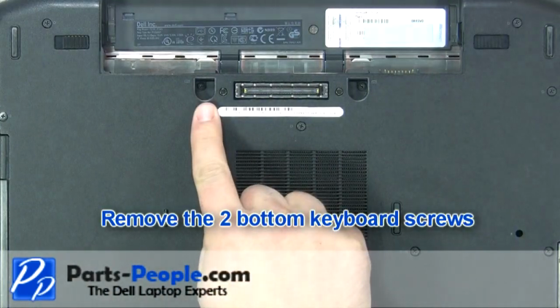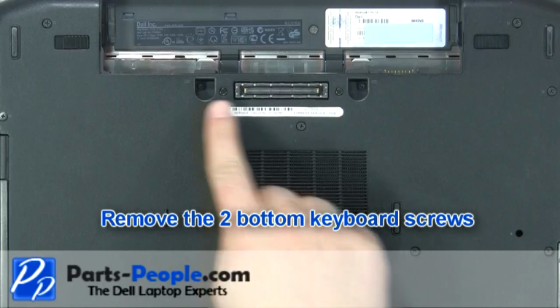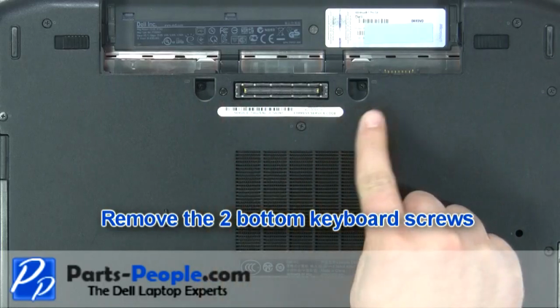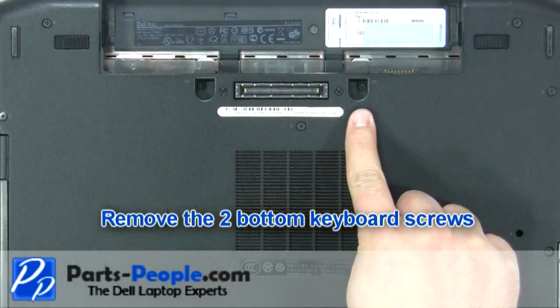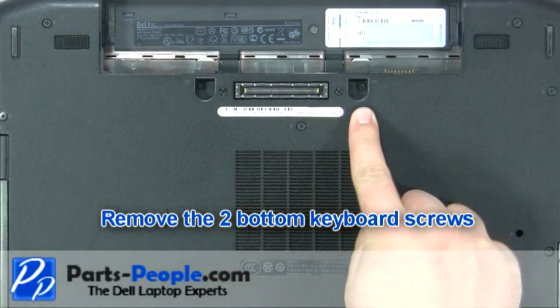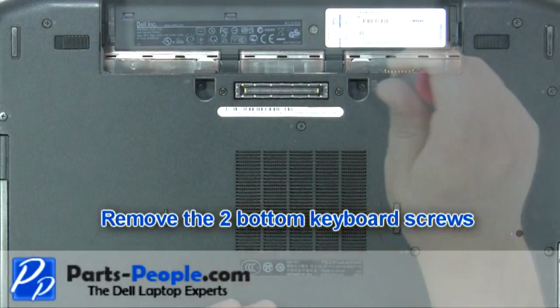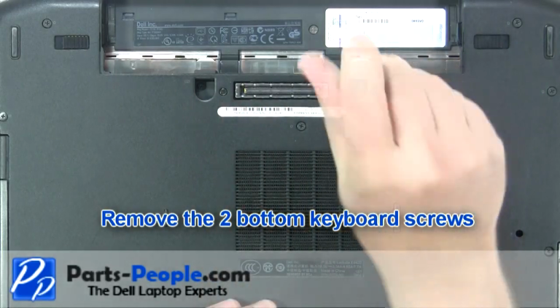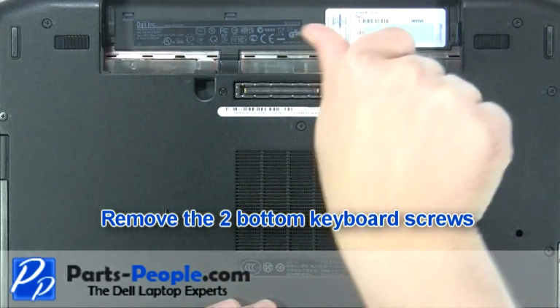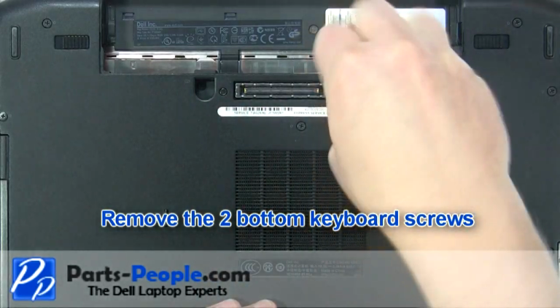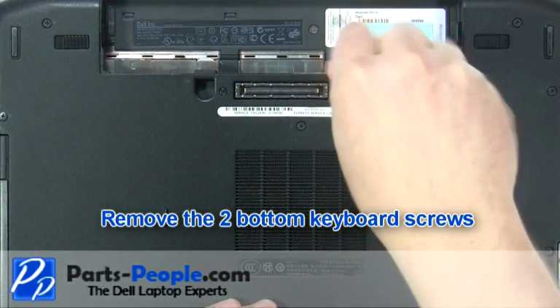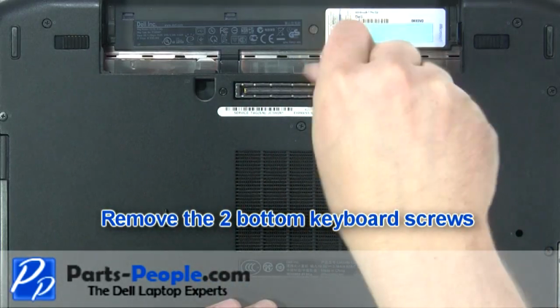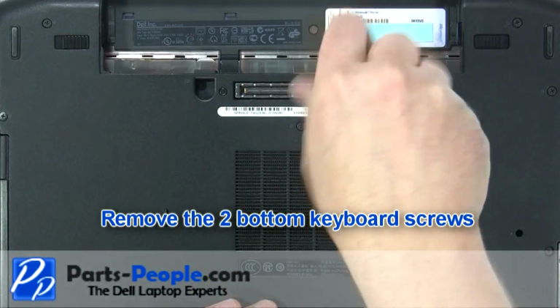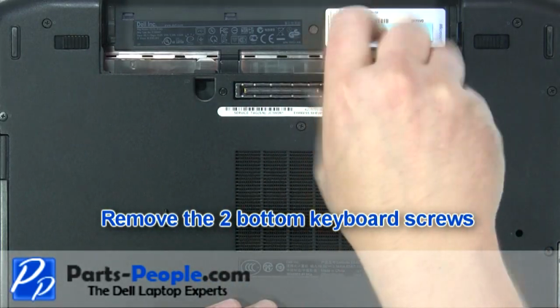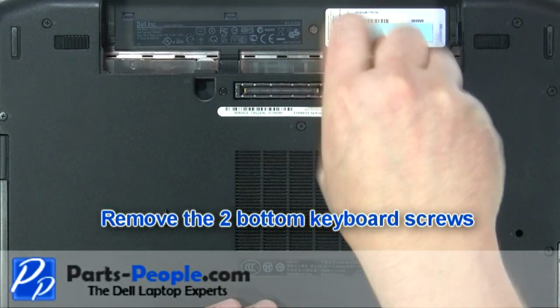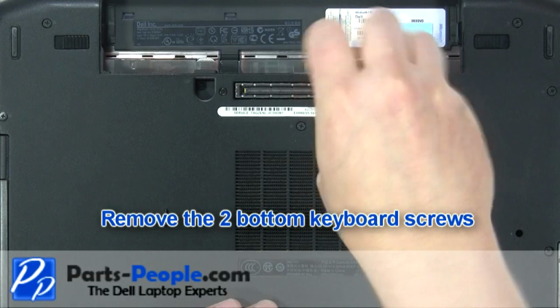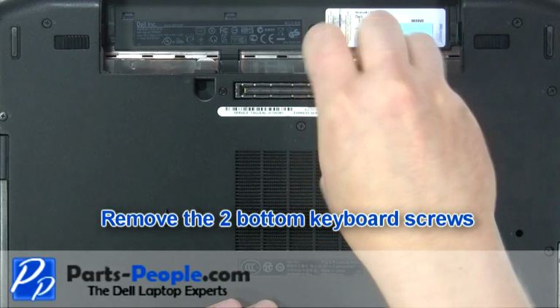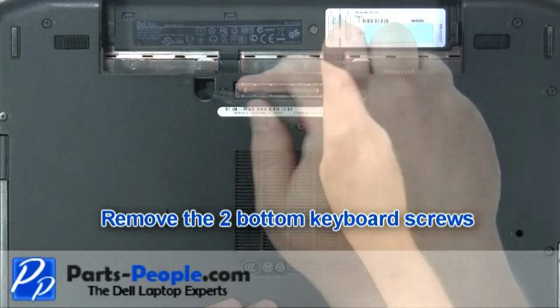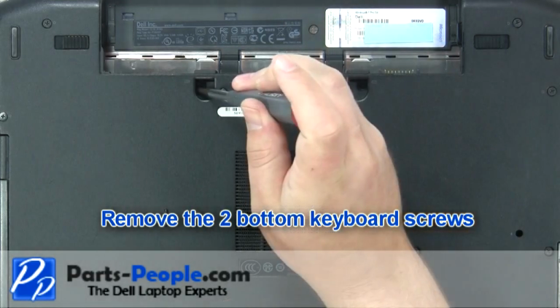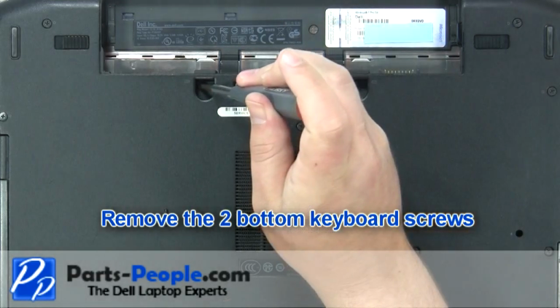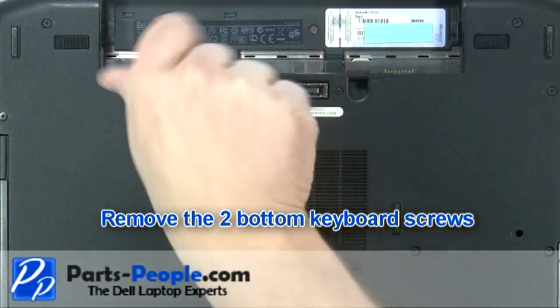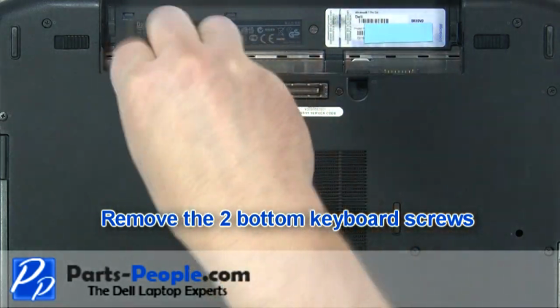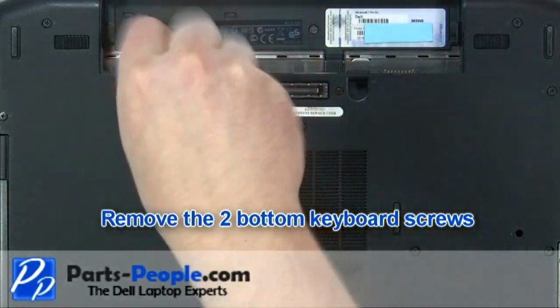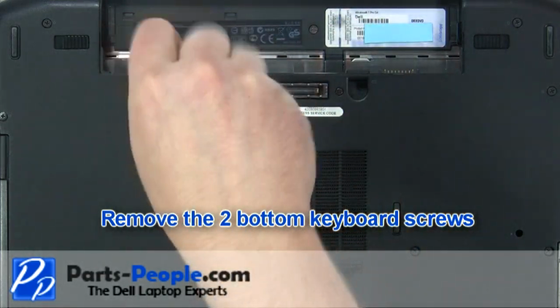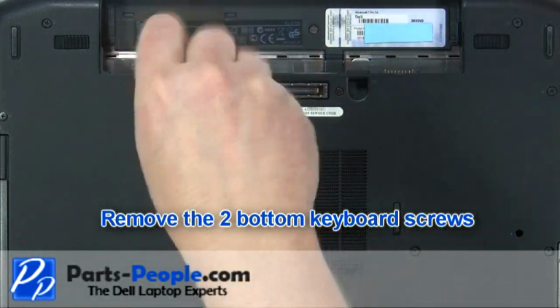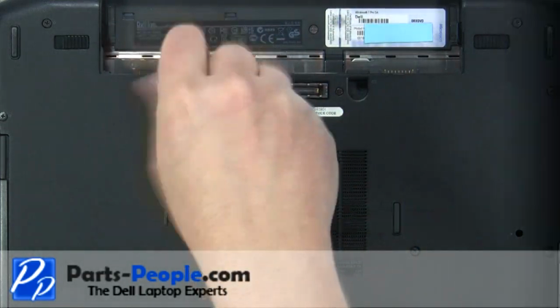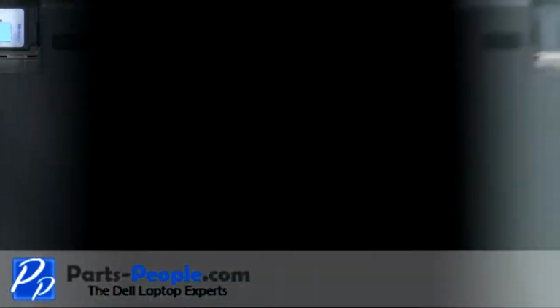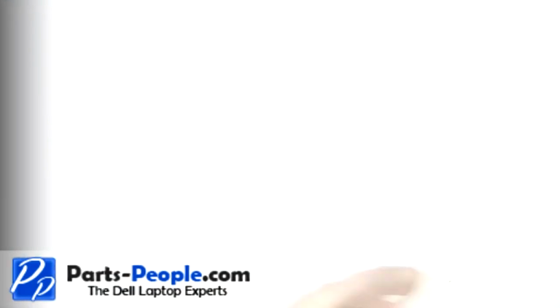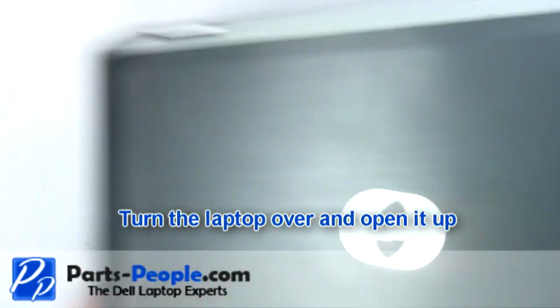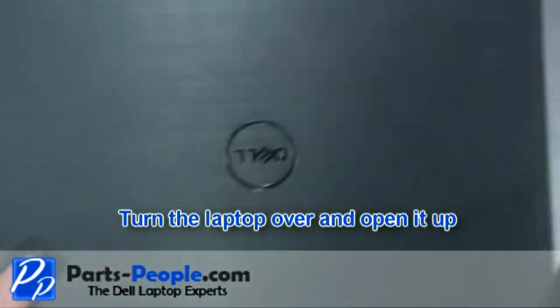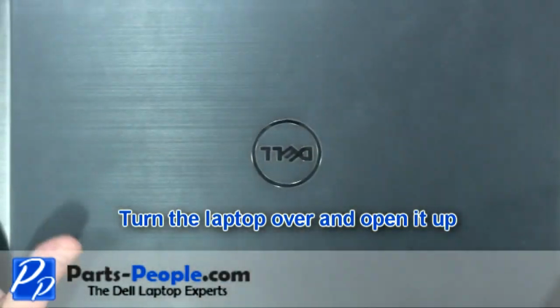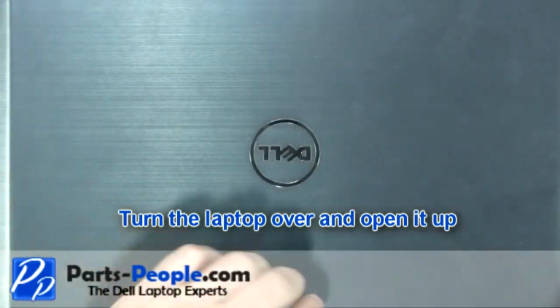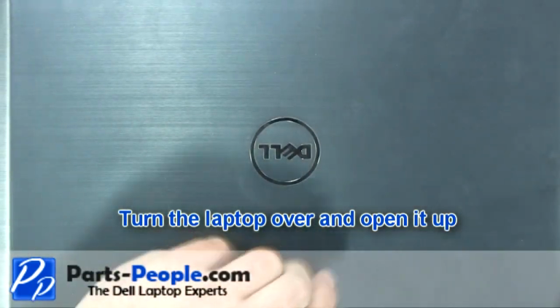Remove the two bottom keyboard screws. Turn the laptop over and open it up.